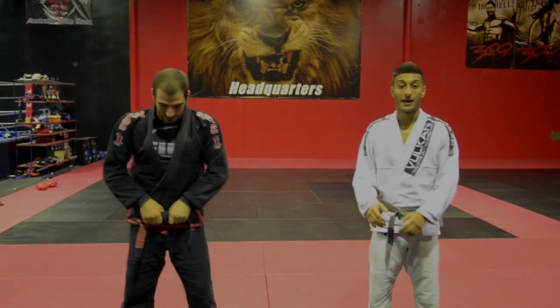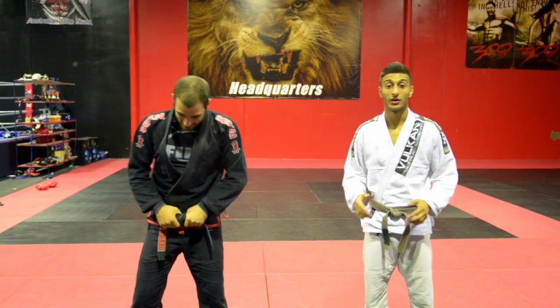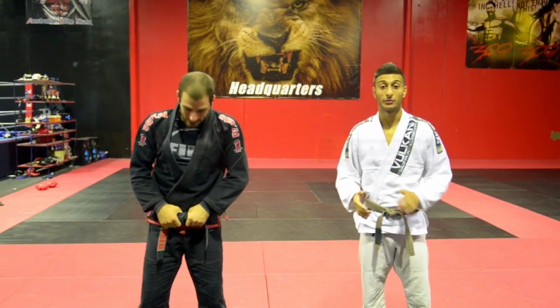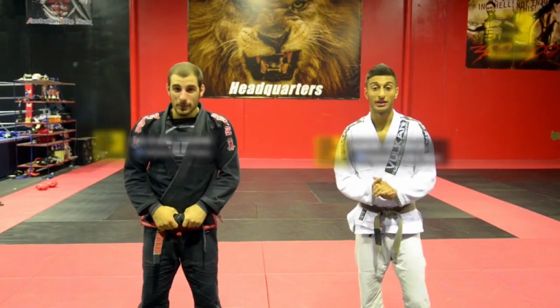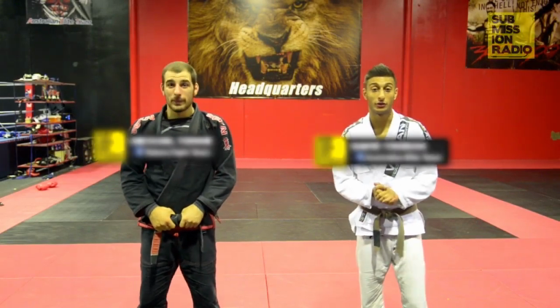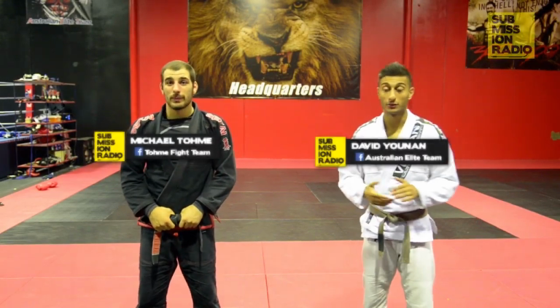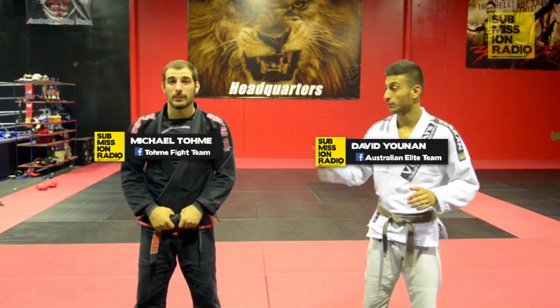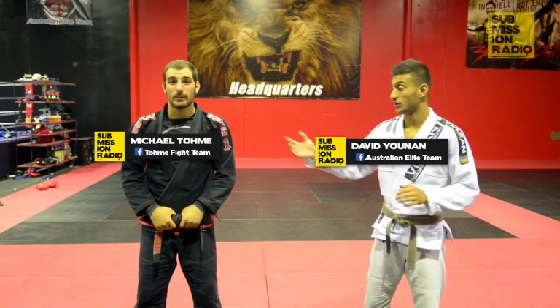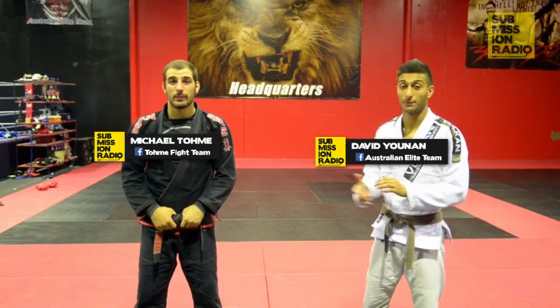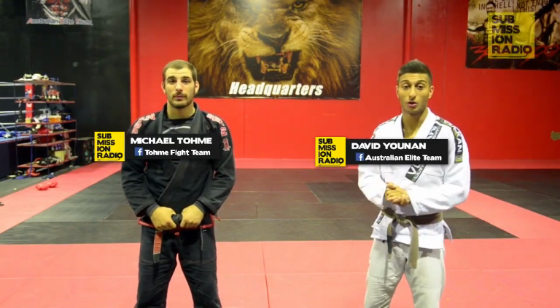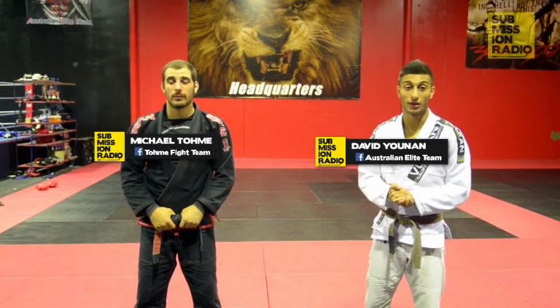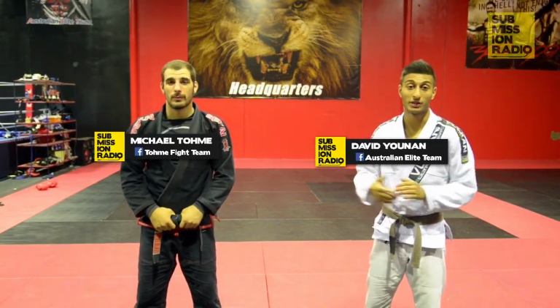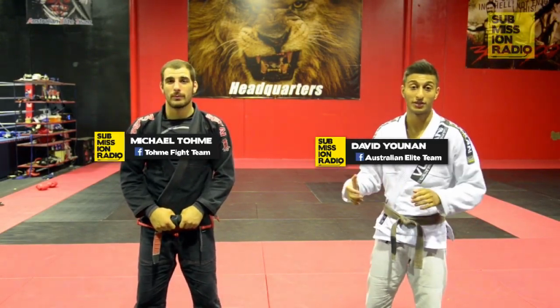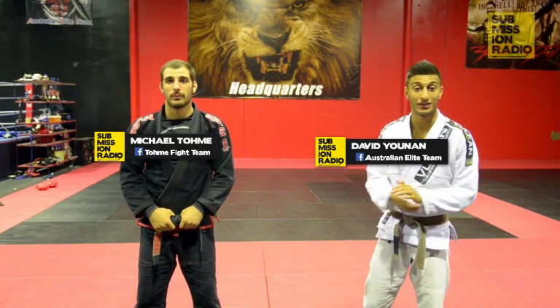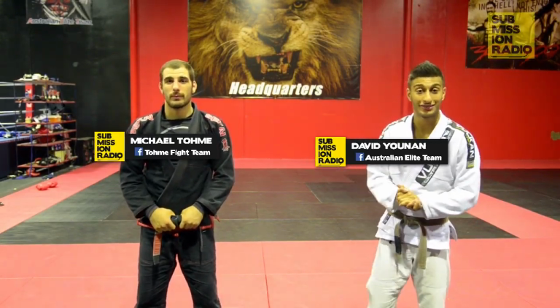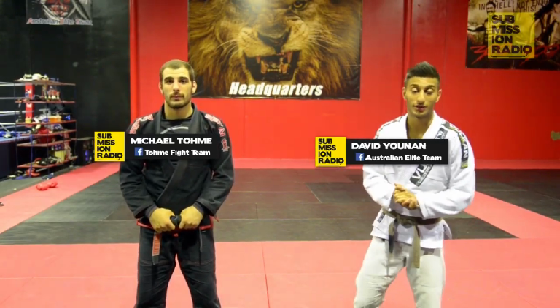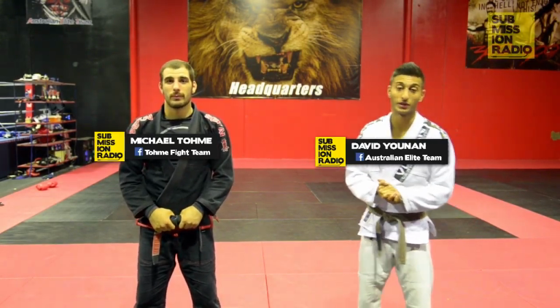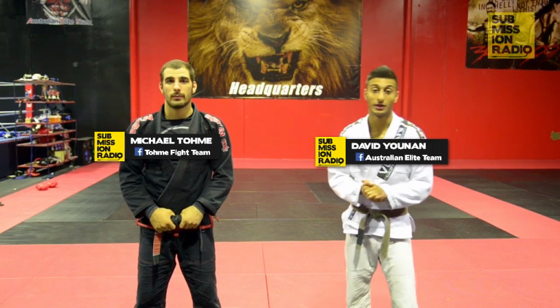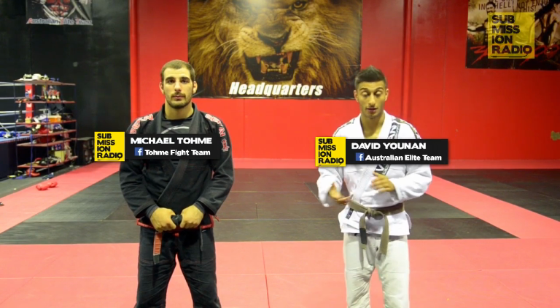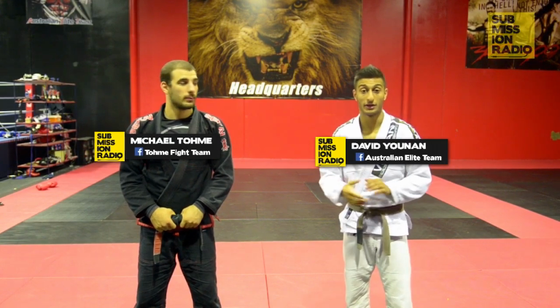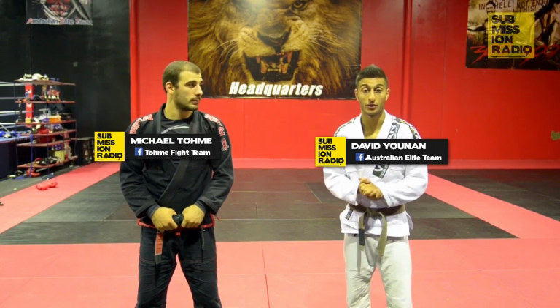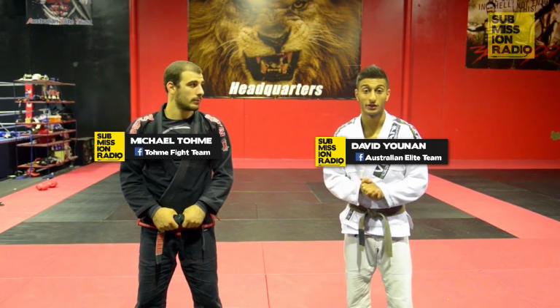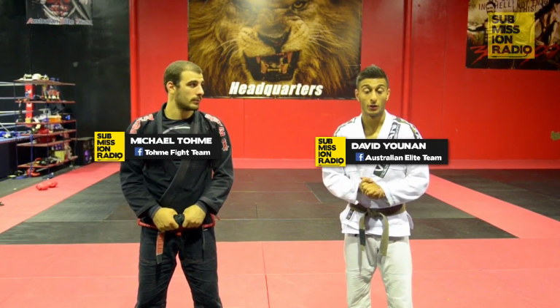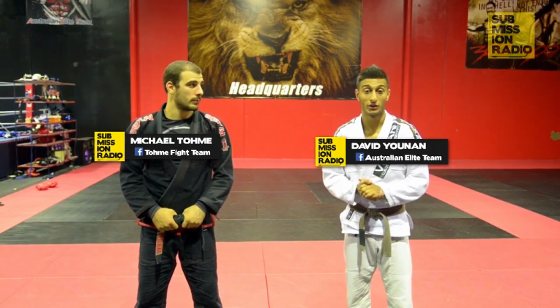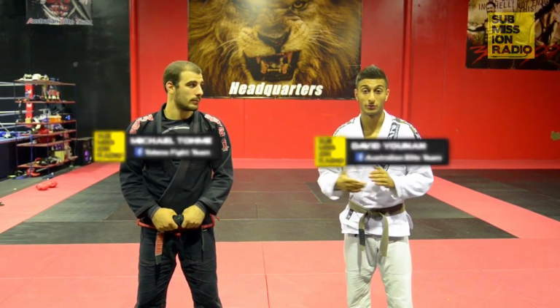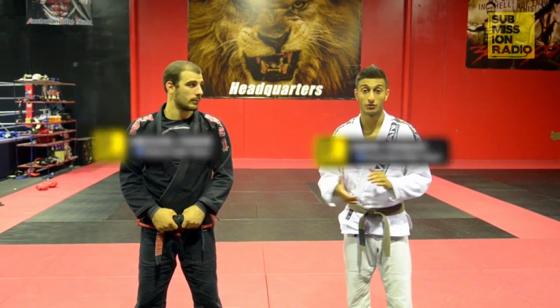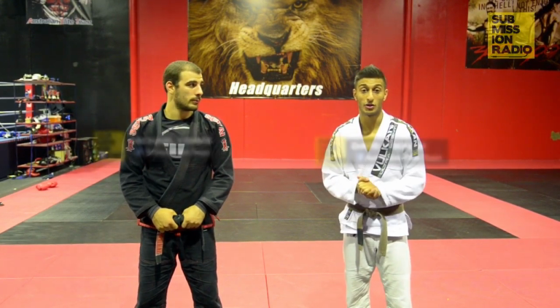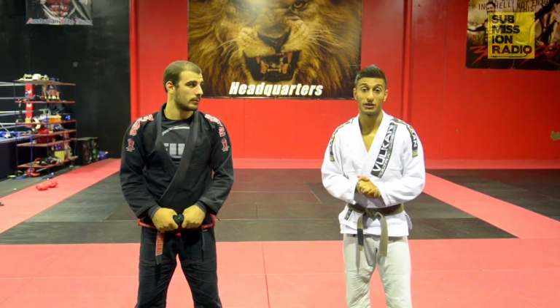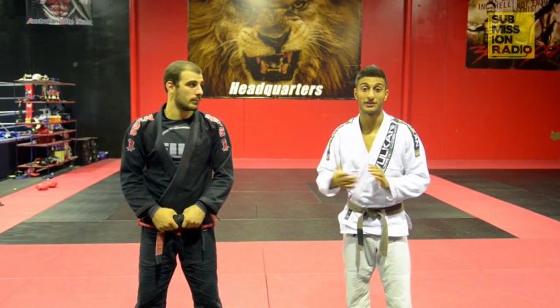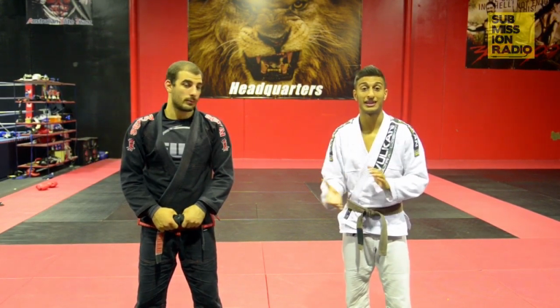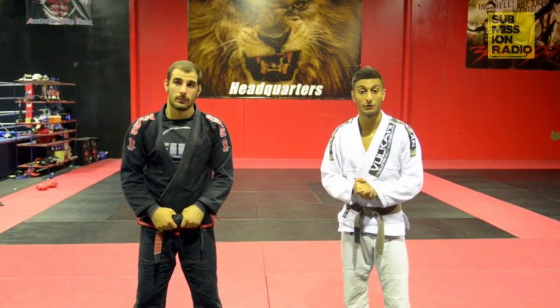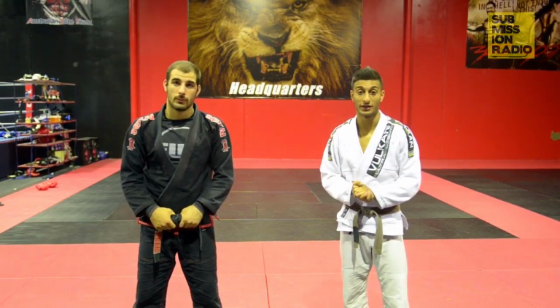Hey guys, my name is Dave Dune and I'm here with VJ BlackBow and Michael Tamer. We're here at the Australian Elite Team Telemarine Headquarters. We're here on Submission Radio for the Technique of the Week.